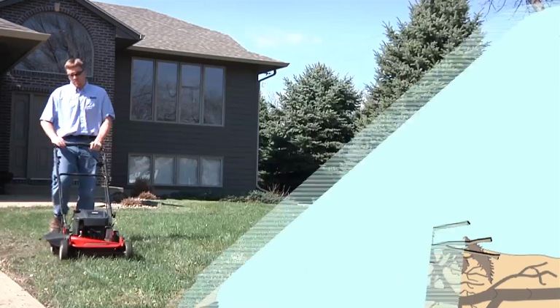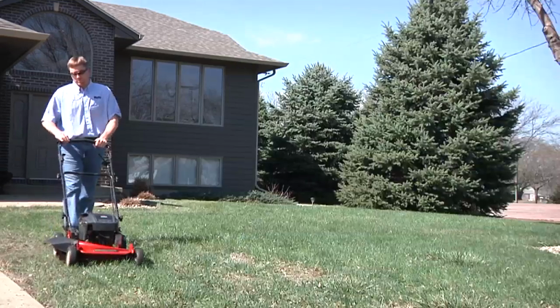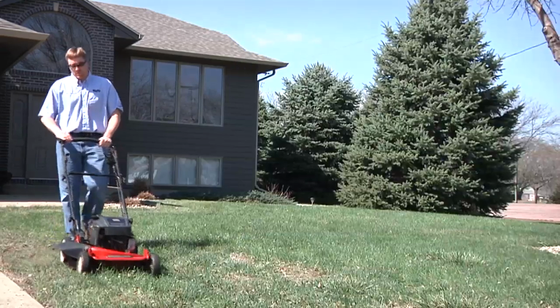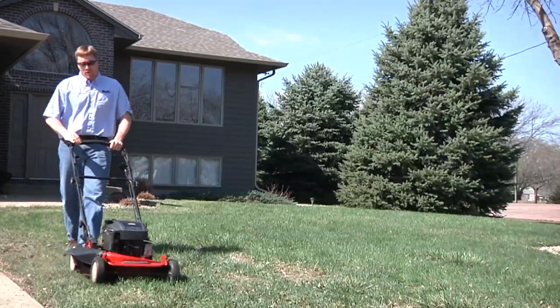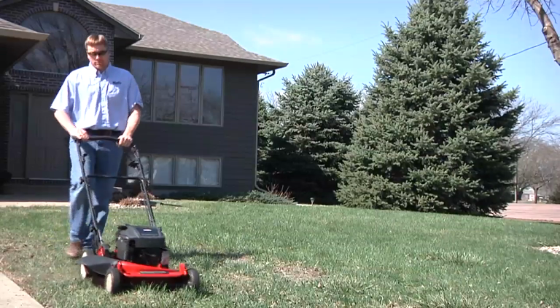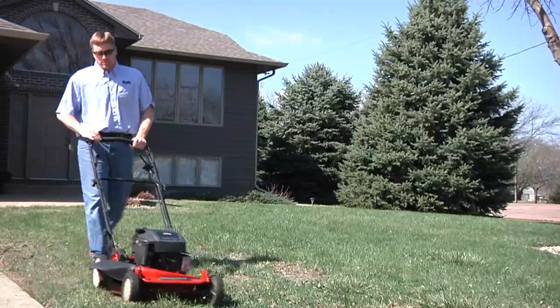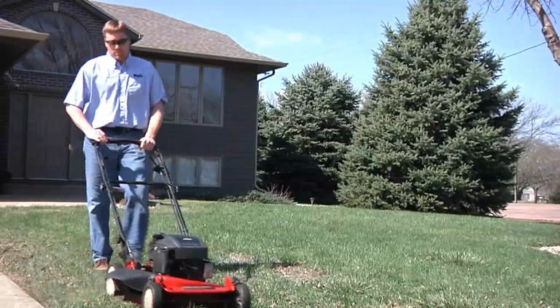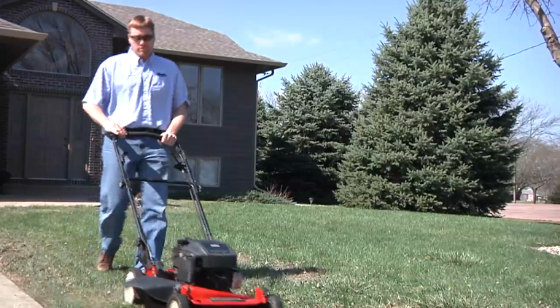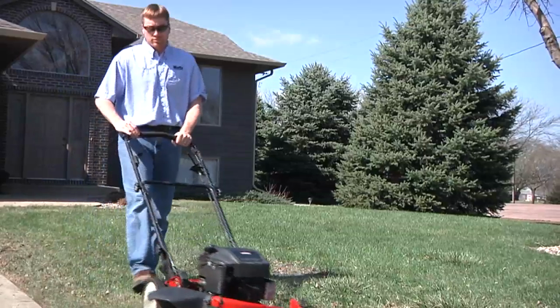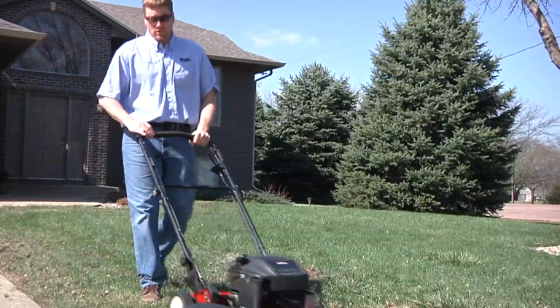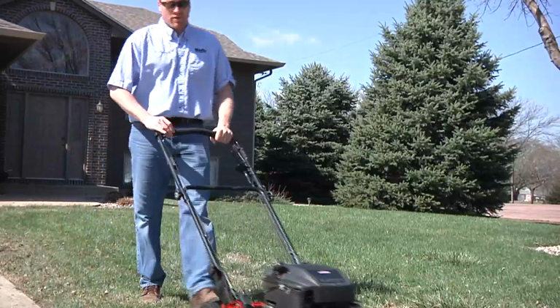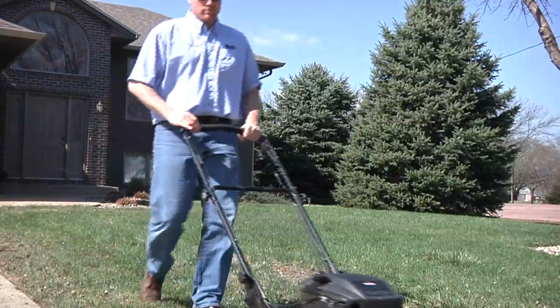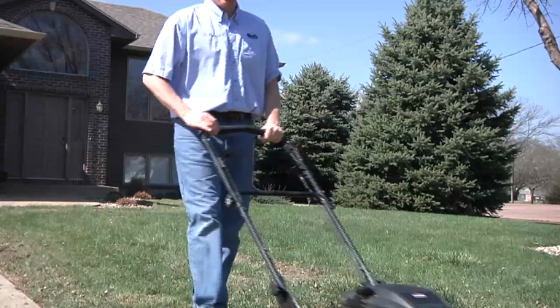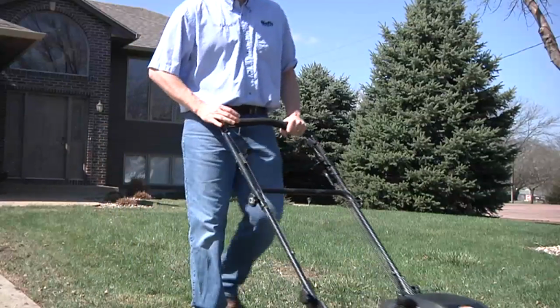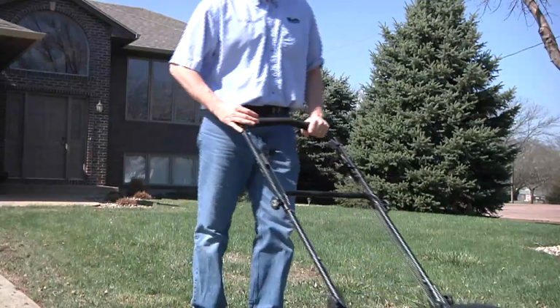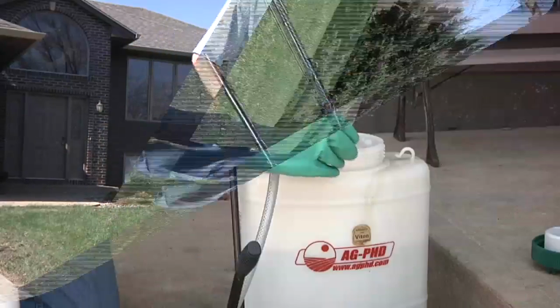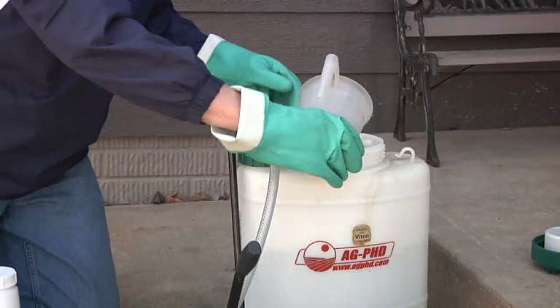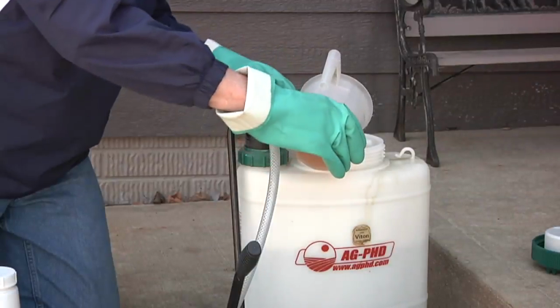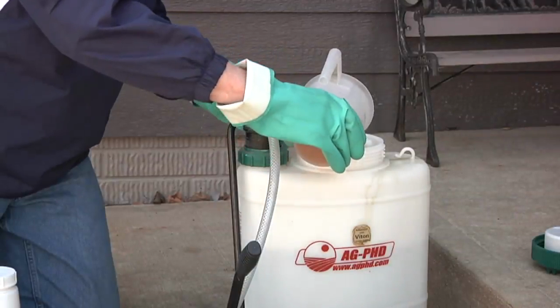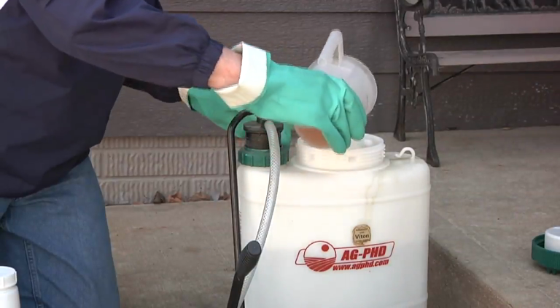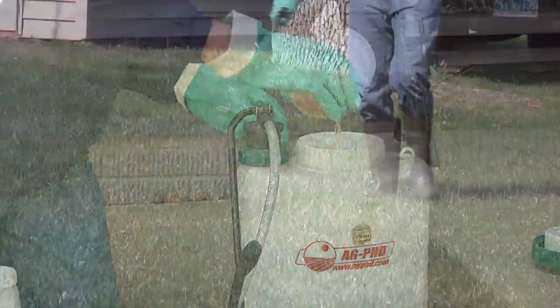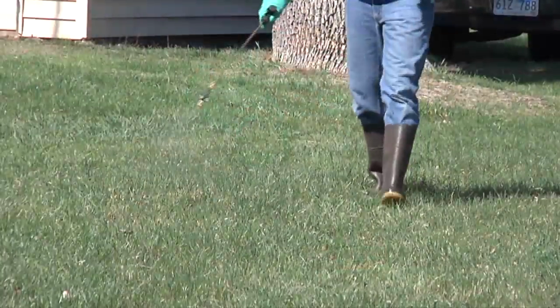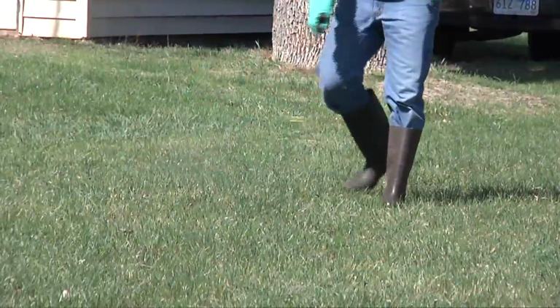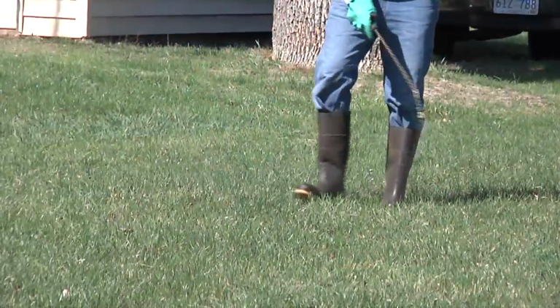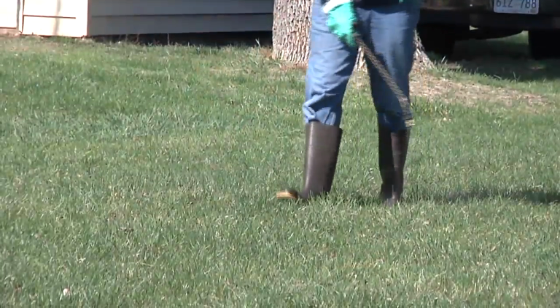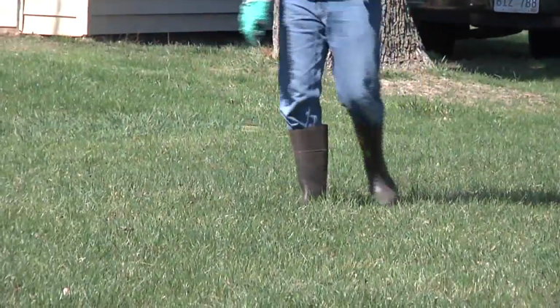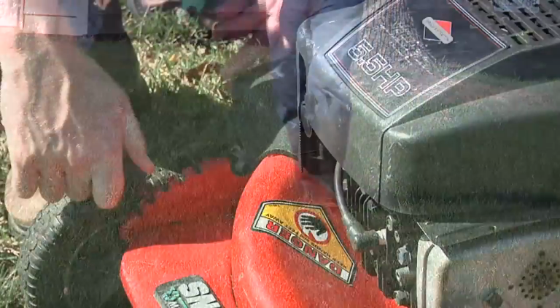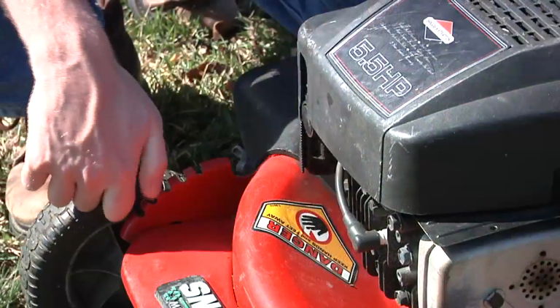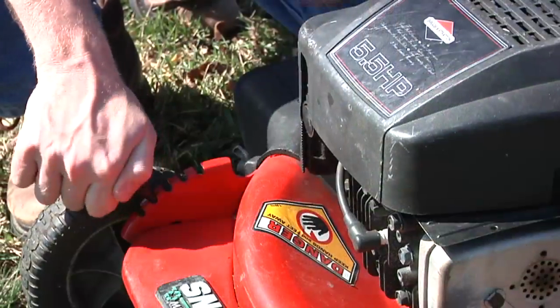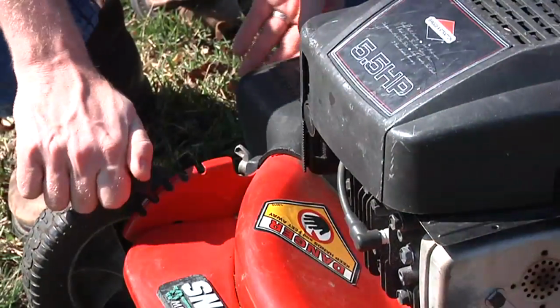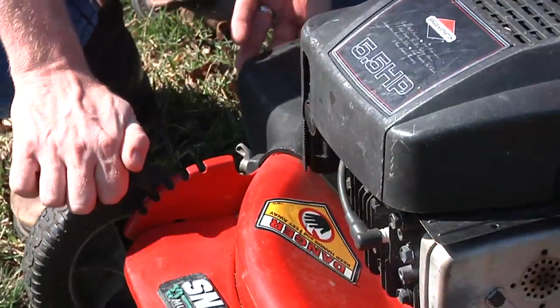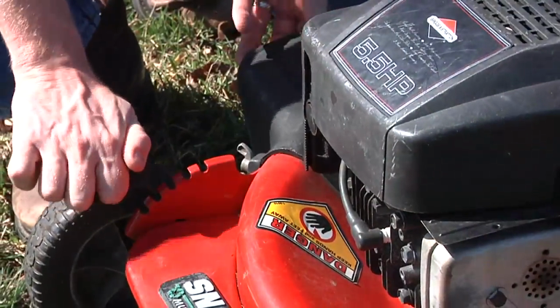The best bet is generally to mow the lawn and wait at least two or three days for regrowth of the weed to occur. Then nail the weeds. Give the herbicide at least two to three days to work, and you can mow the lawn again on the weekend.